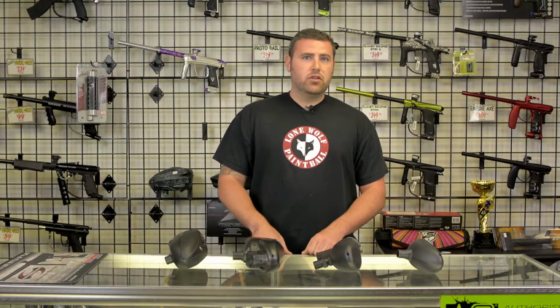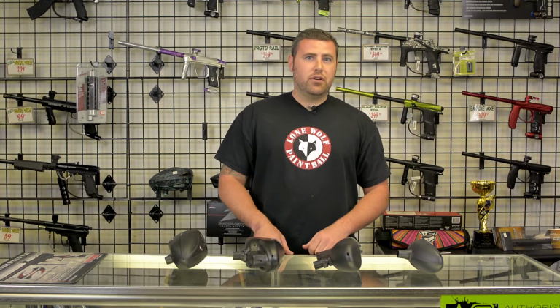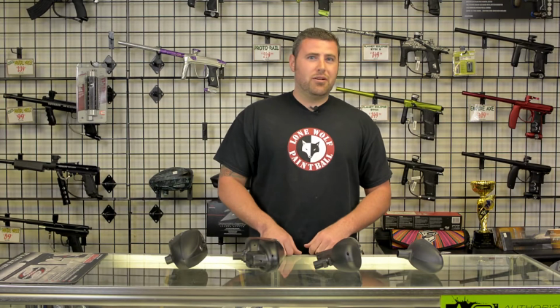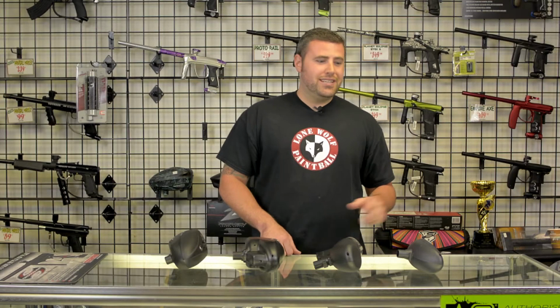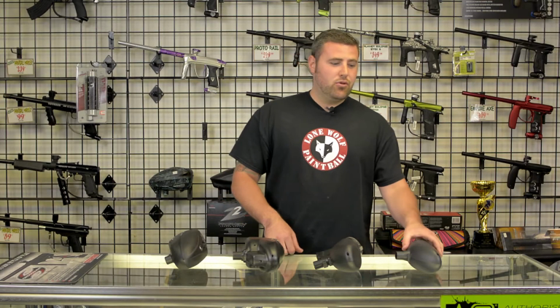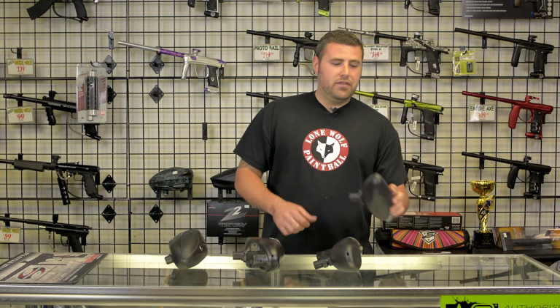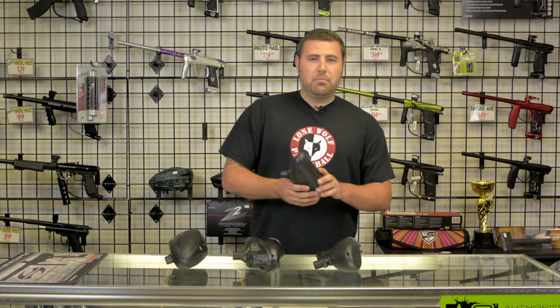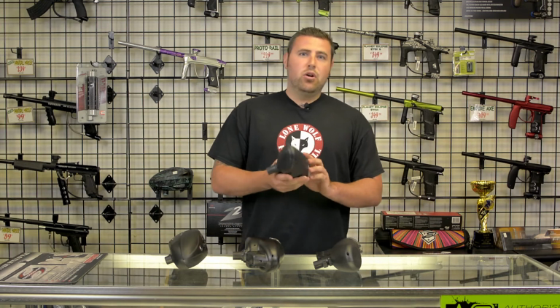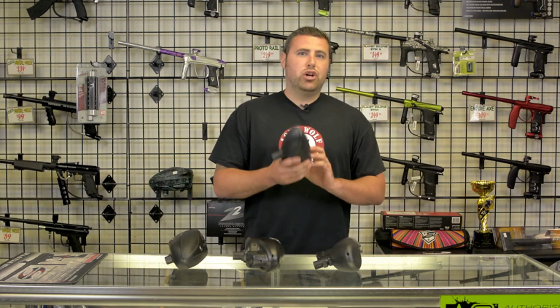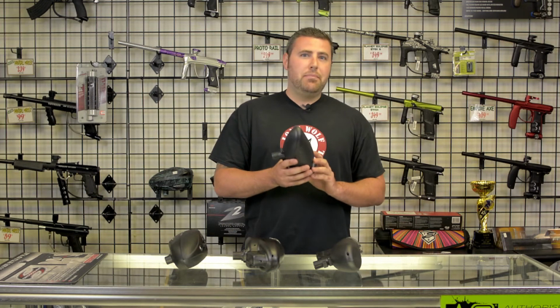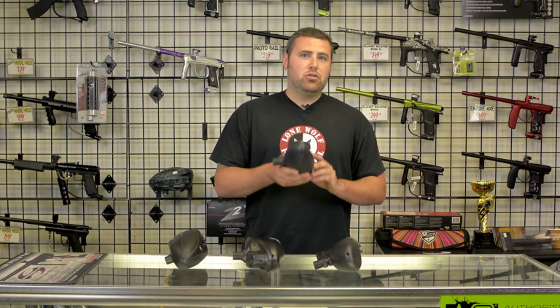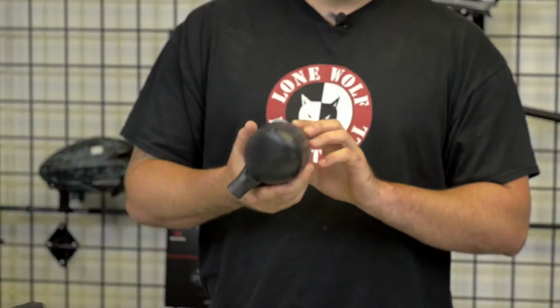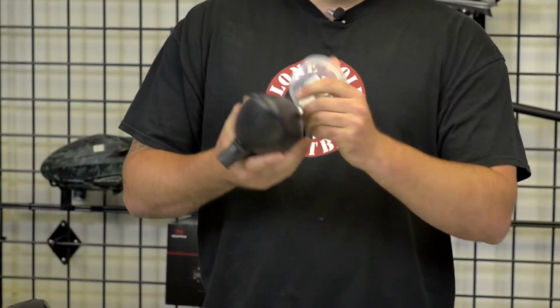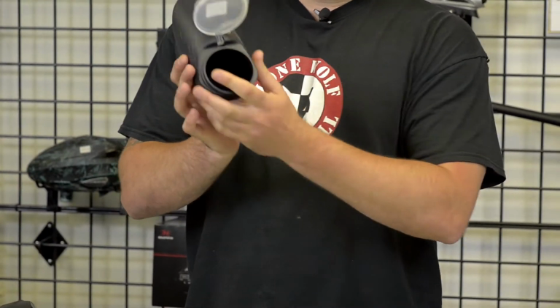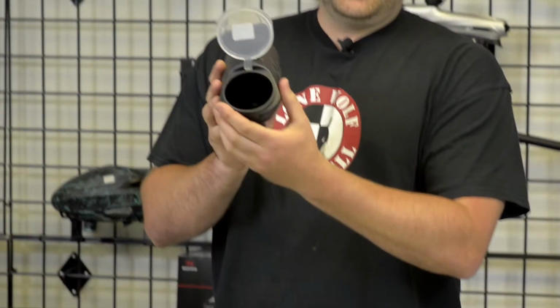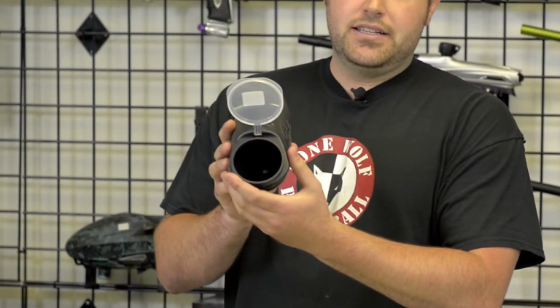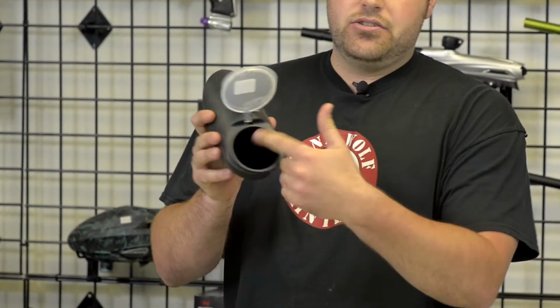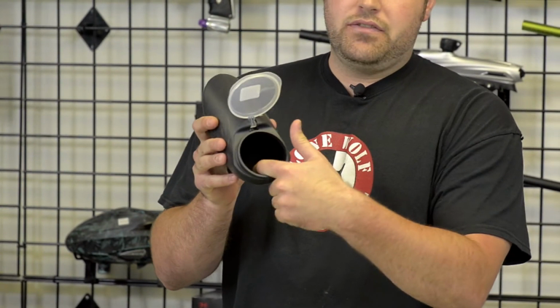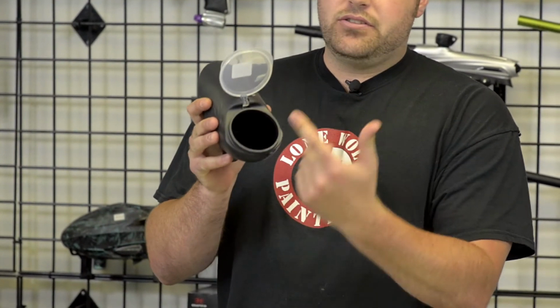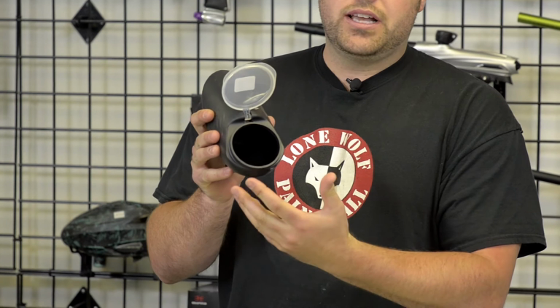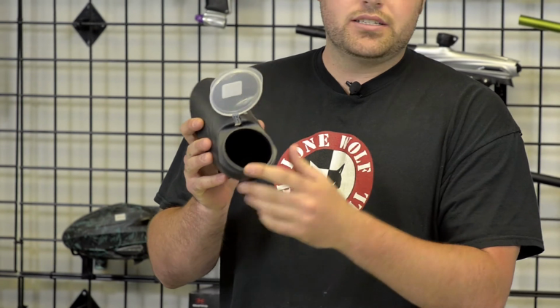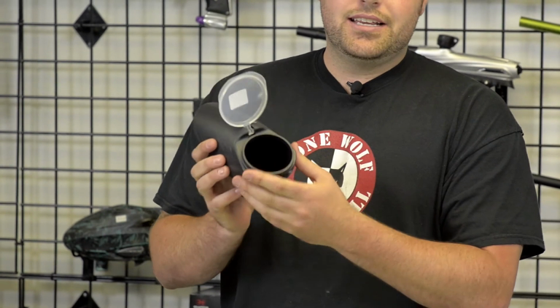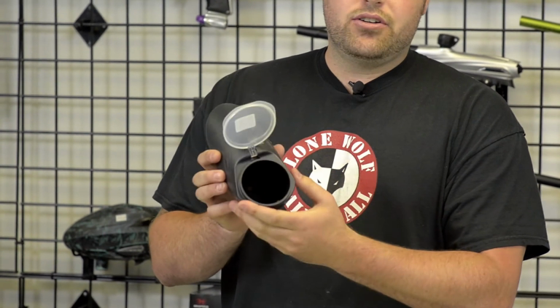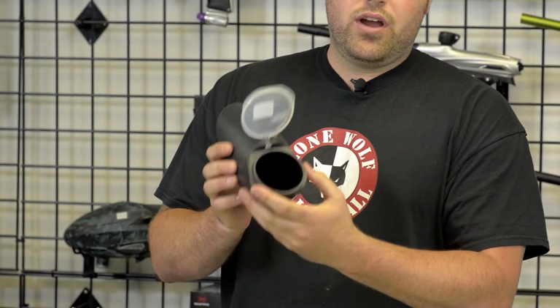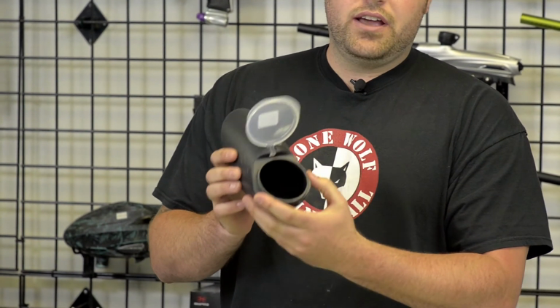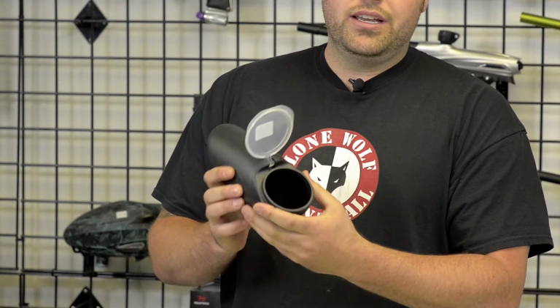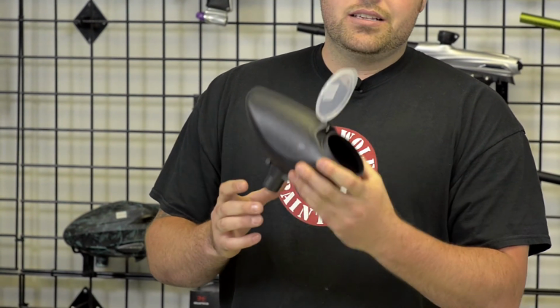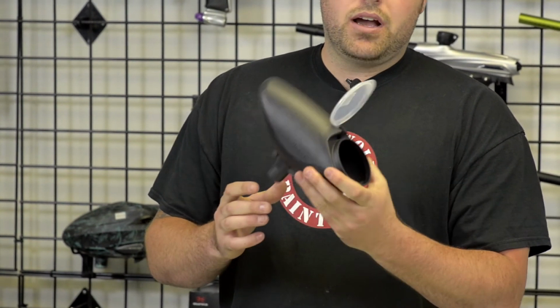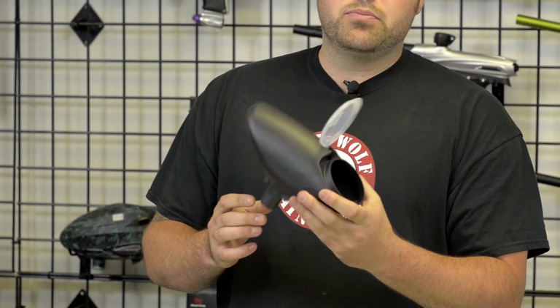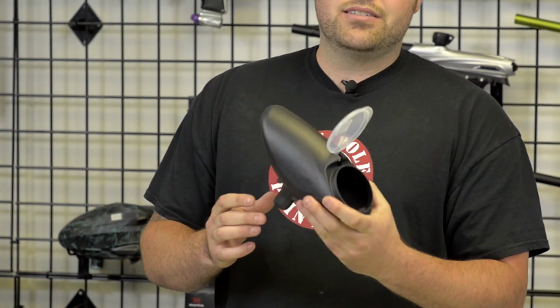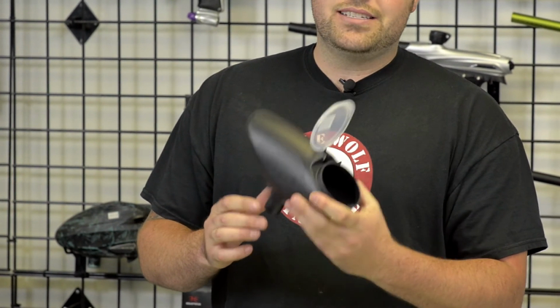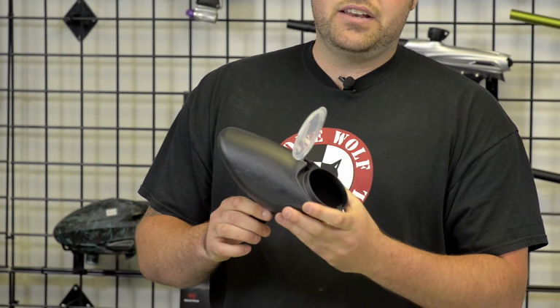First off, we're going to start out with your standard gravity-fed hopper. It holds 180 paintballs comfortably. As you can see on the inside, there's nothing fancy — no electronics. It is standard gravity-fed only. This price point starts out at $7.95.